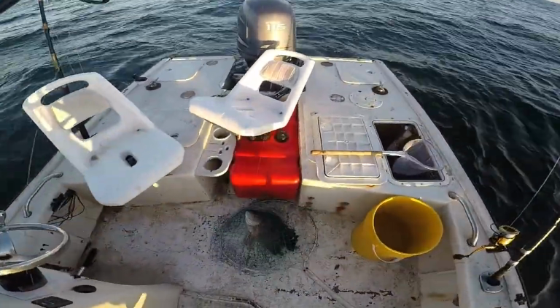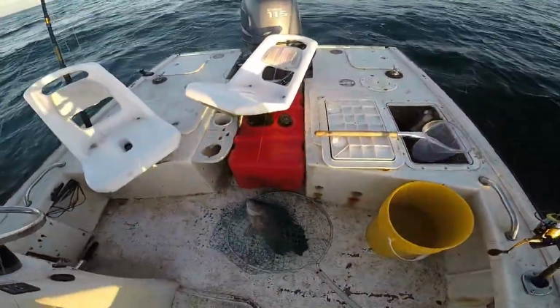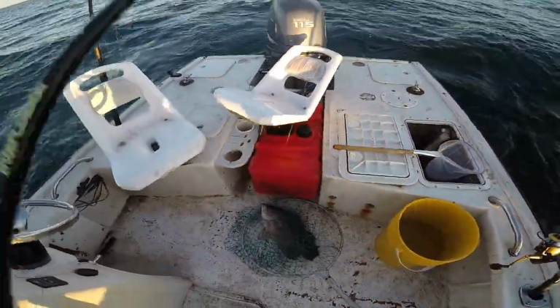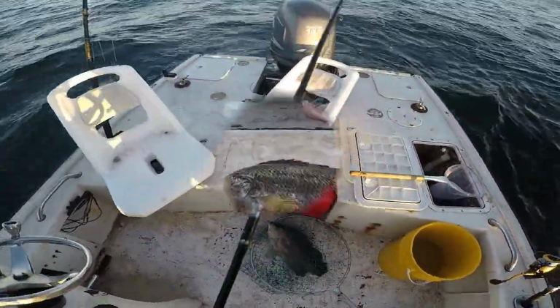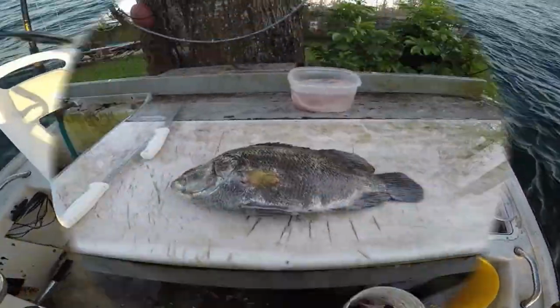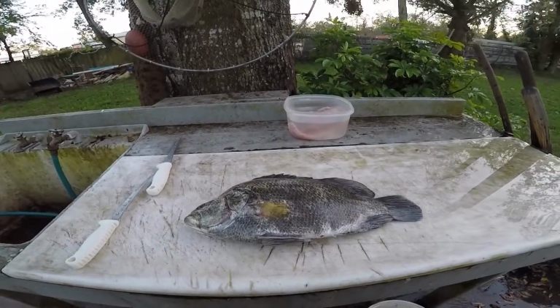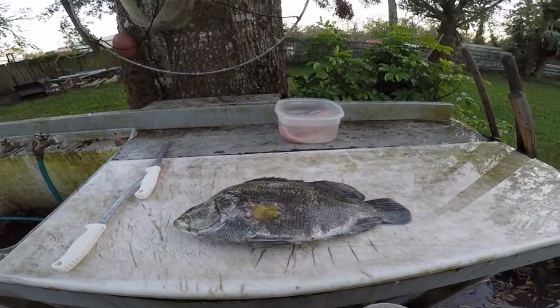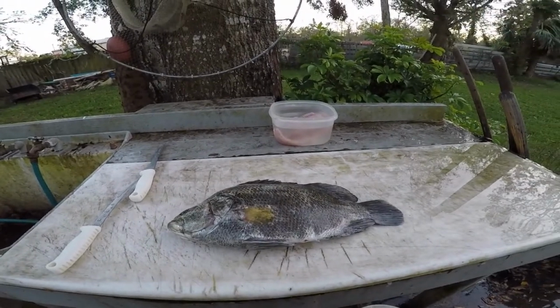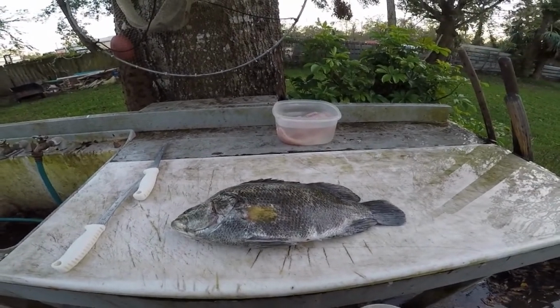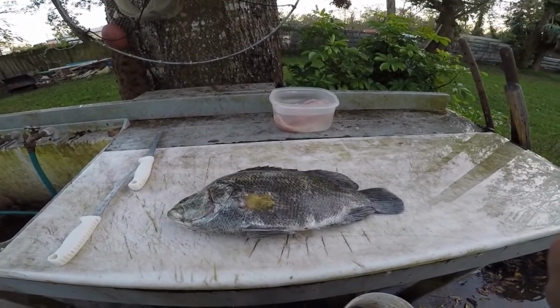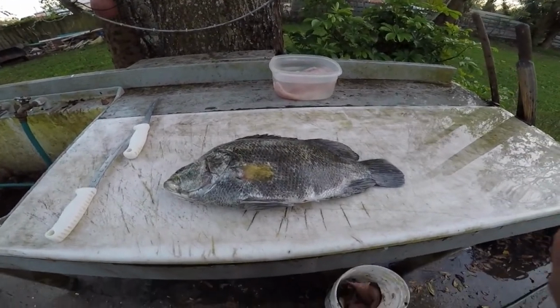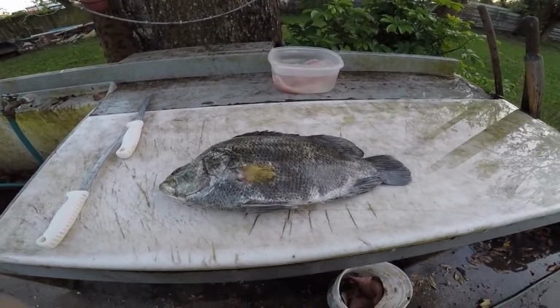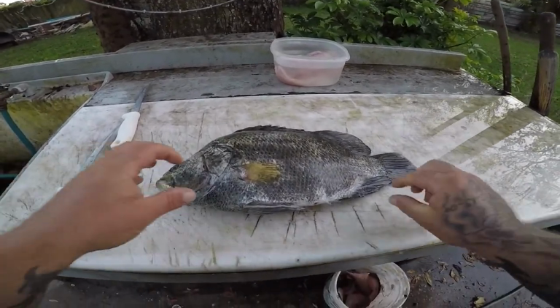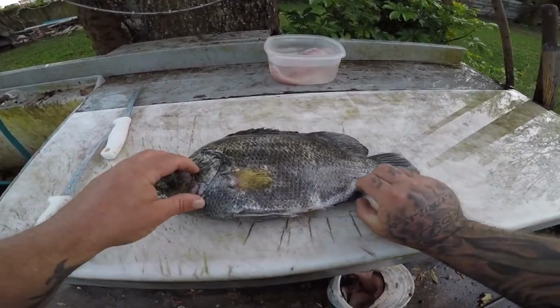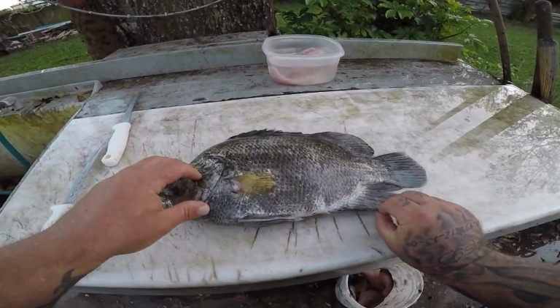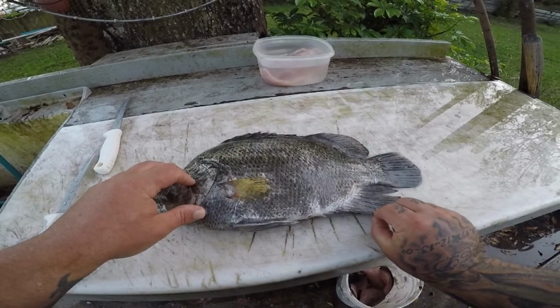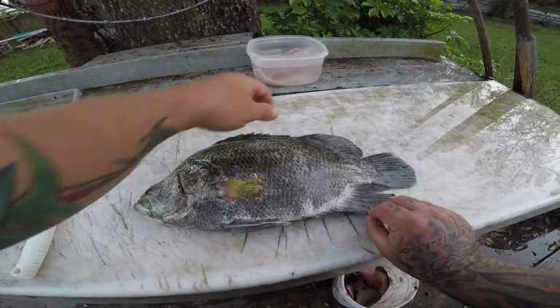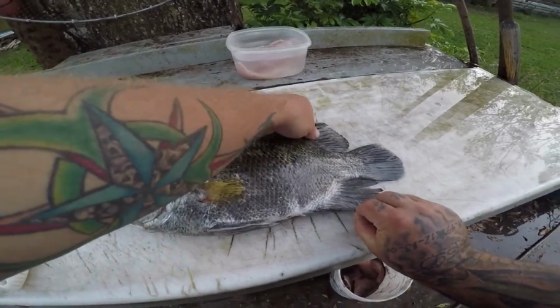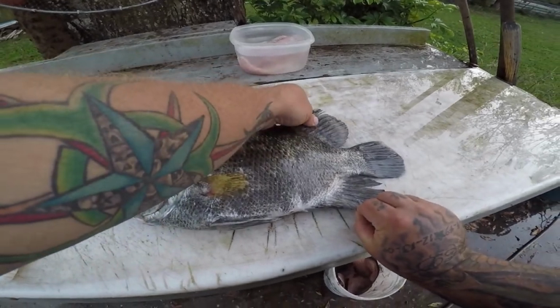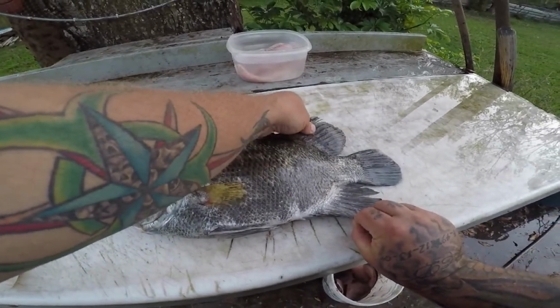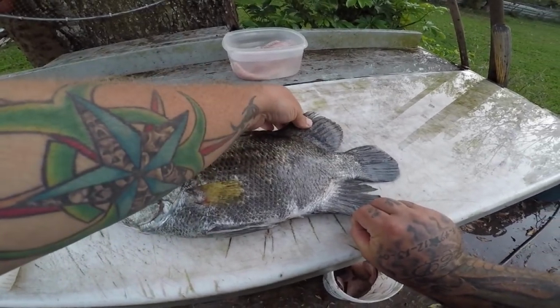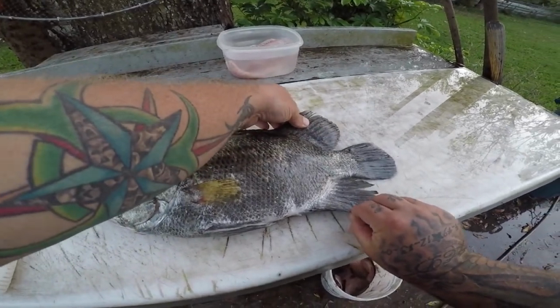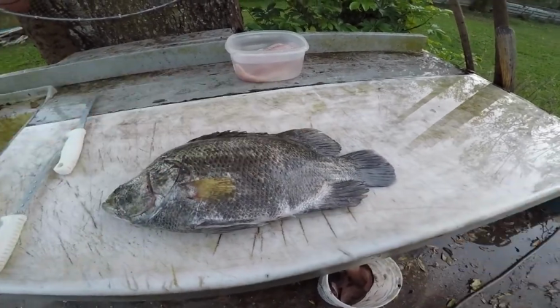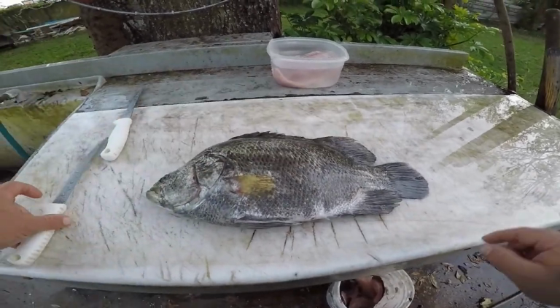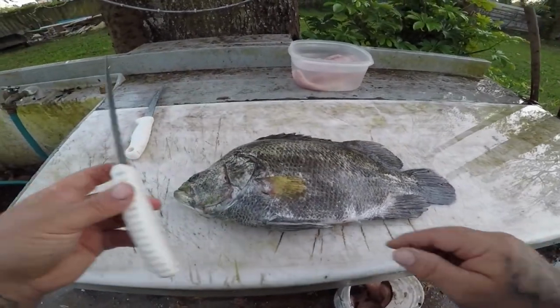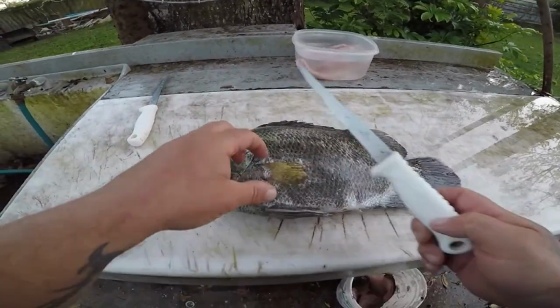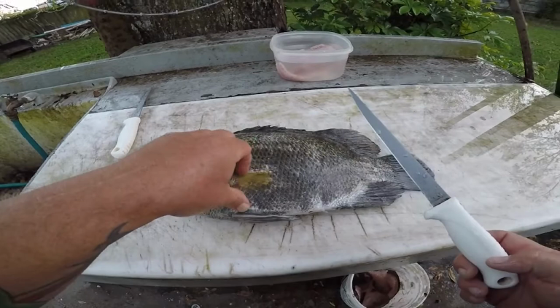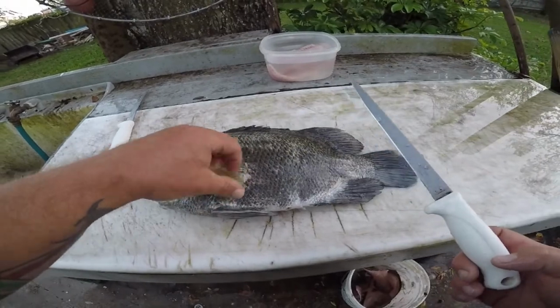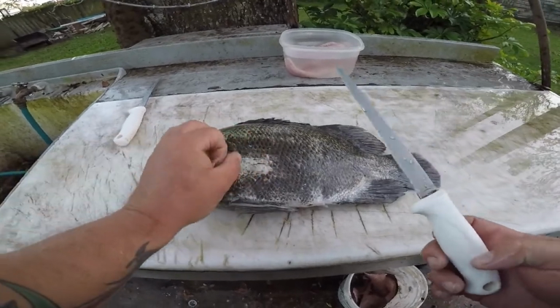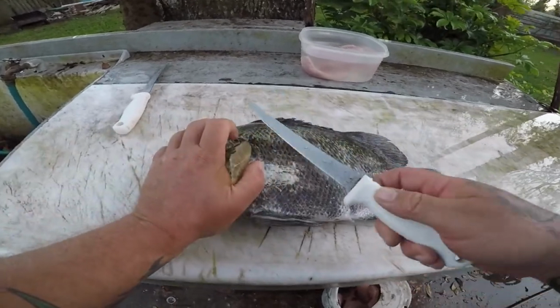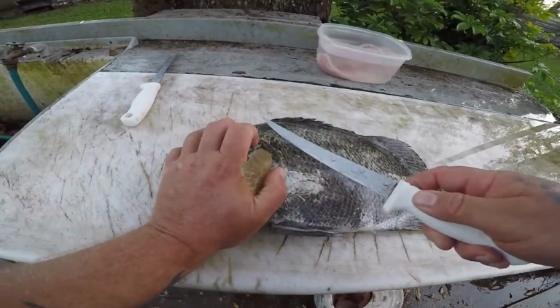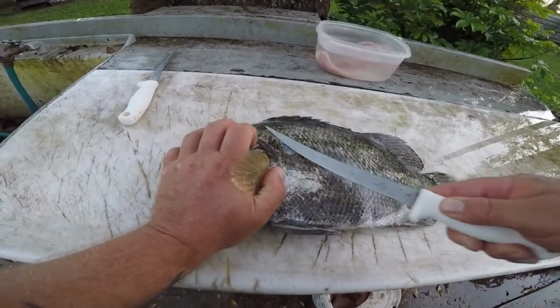Target species right there. All right guys, I got my triple tail here and this is why they call them a triple tail — see these fins like that, like they got three tails, and it makes them very strong, fun fighting fish.